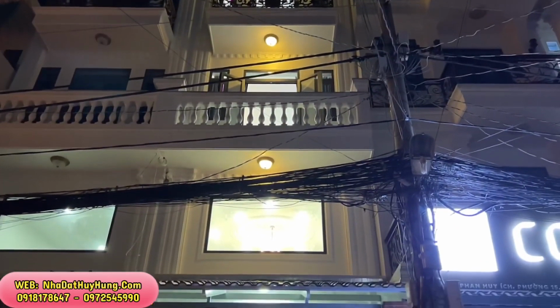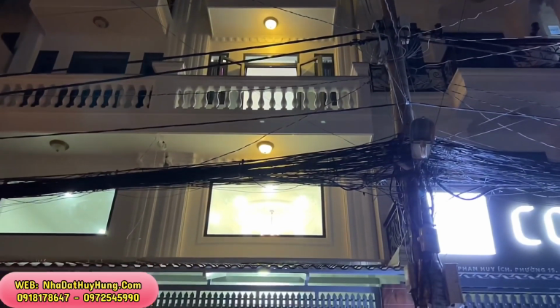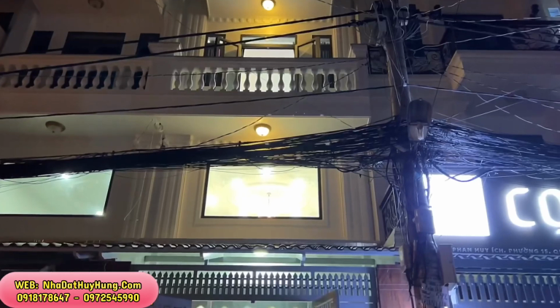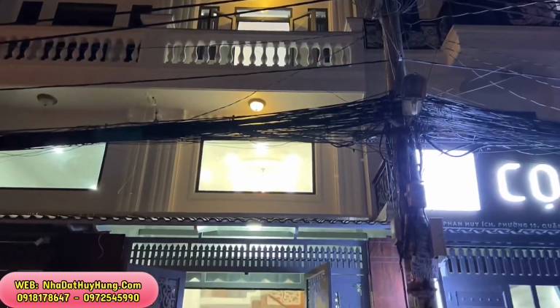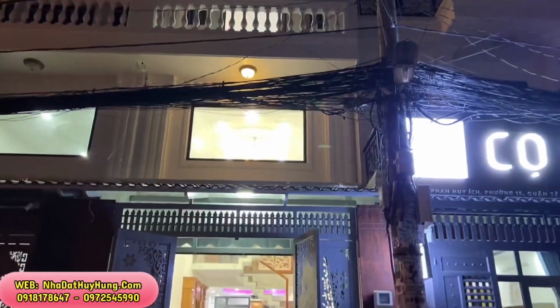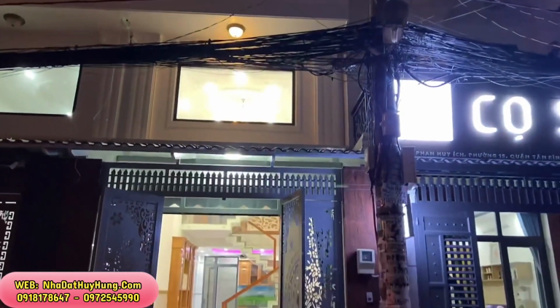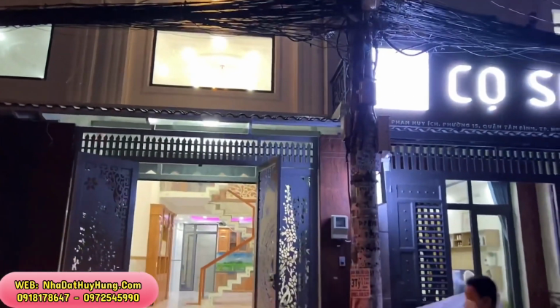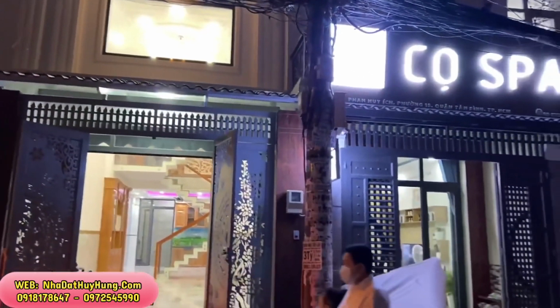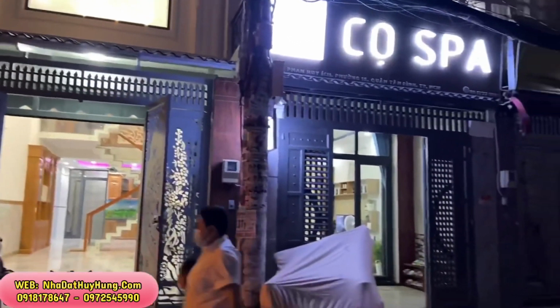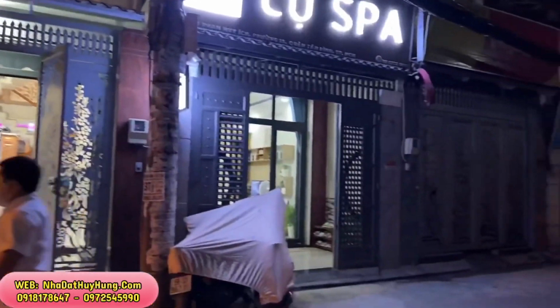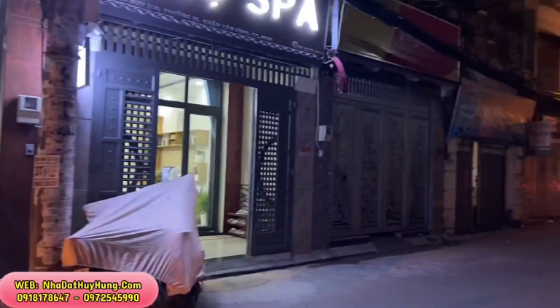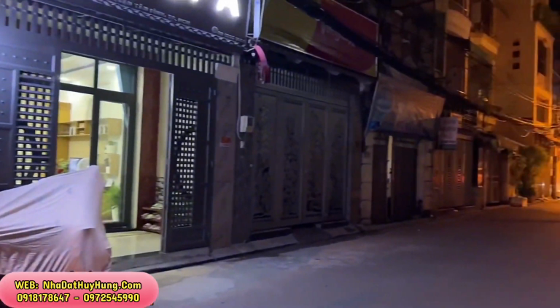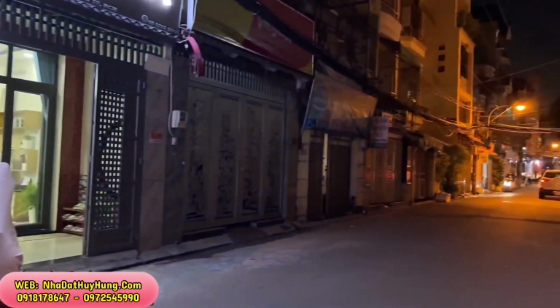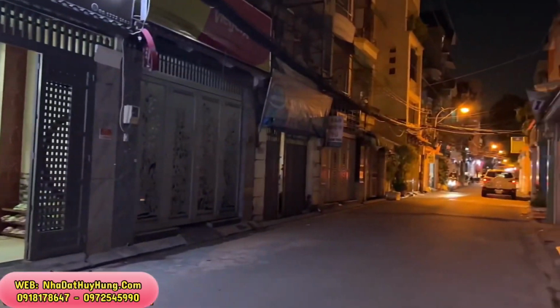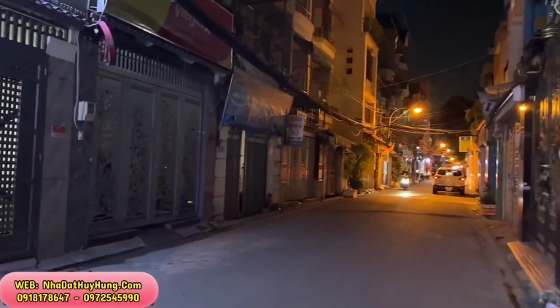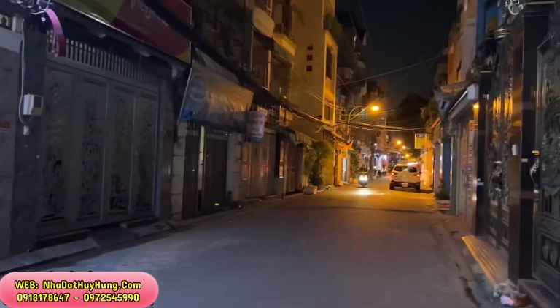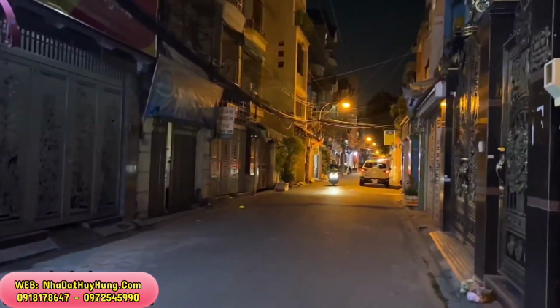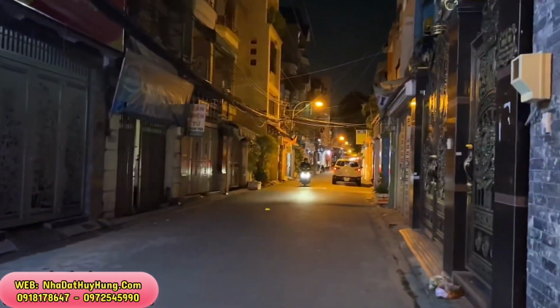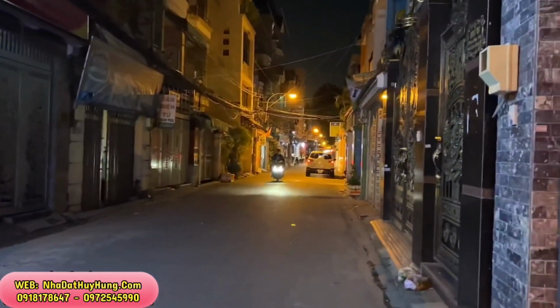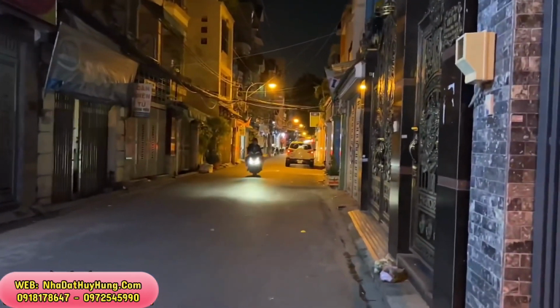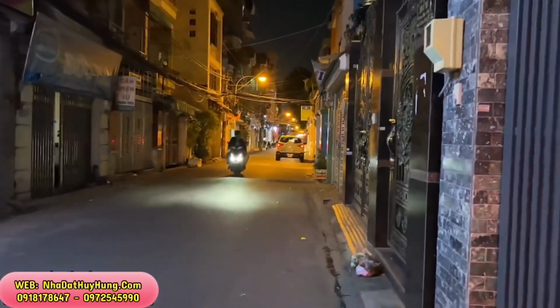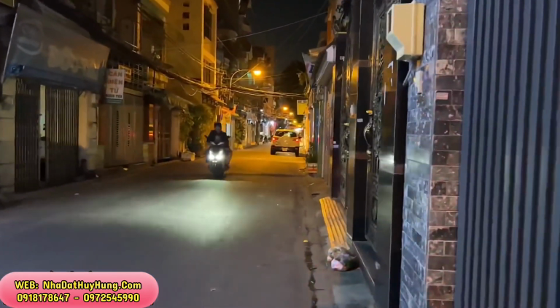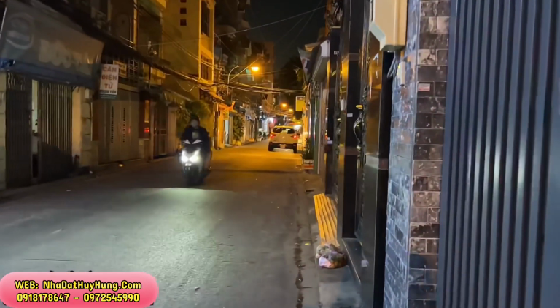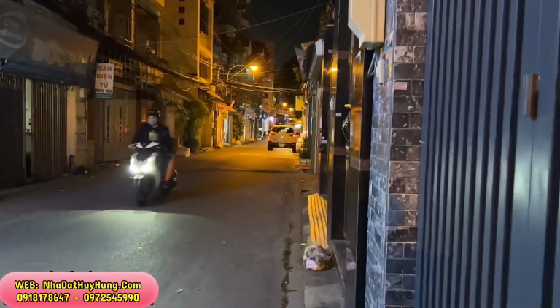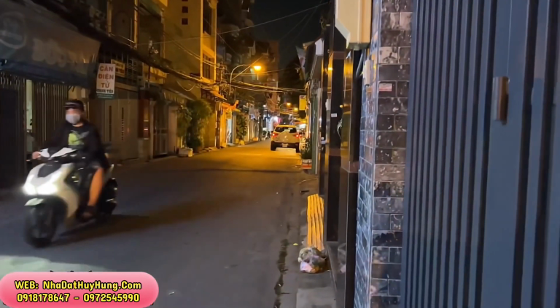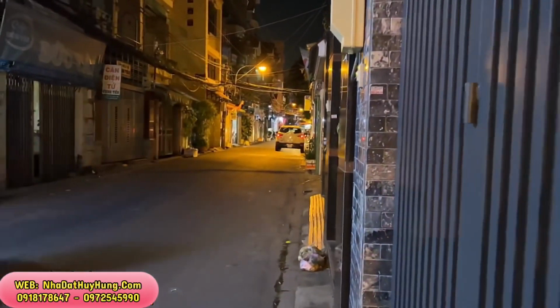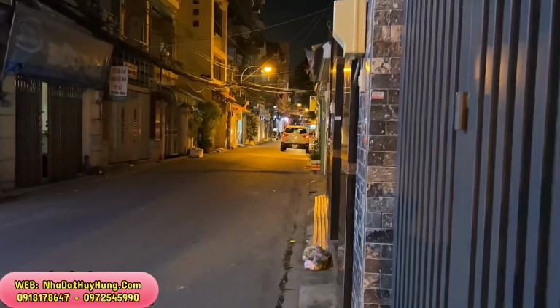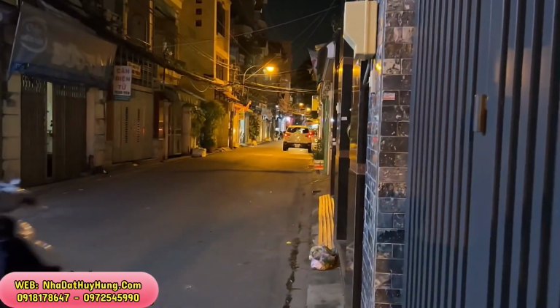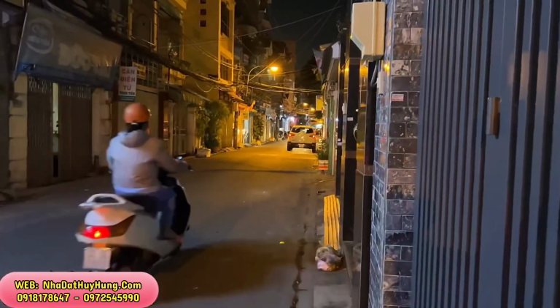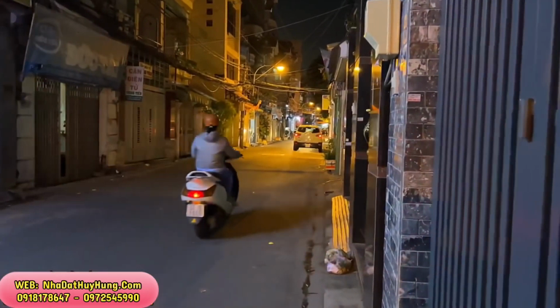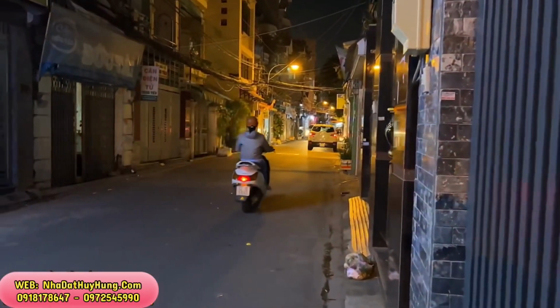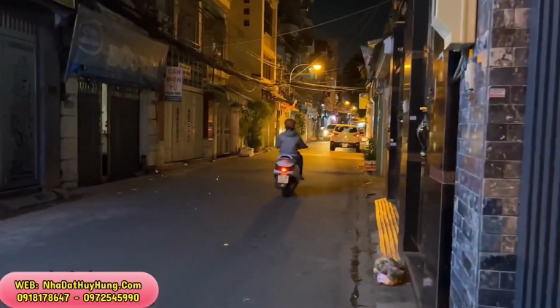Căn nhà với diện tích ngang 4m, dài 16m công nhận đủ. Đây là con đường trước nhà, một khu nhà lầu rất tuyệt vời. Con đường rộng tới 6m thông, đường nhựa, 2 xe hơi, xe tải quay đầu và tránh nhau thoải mái.